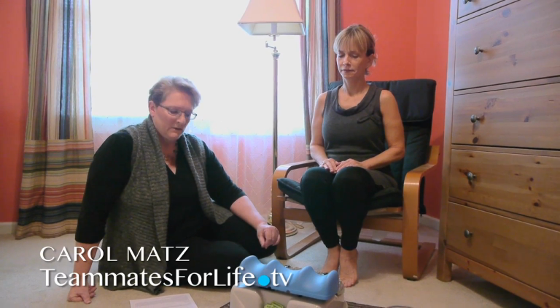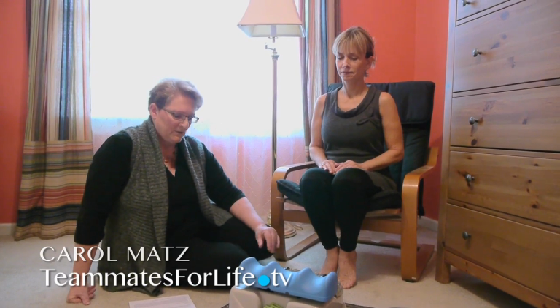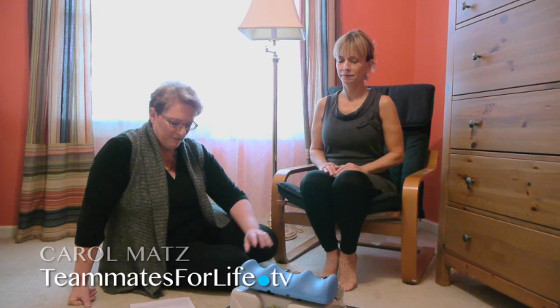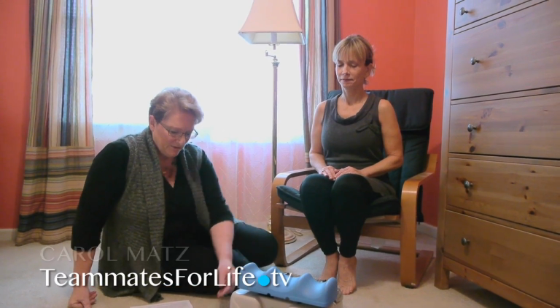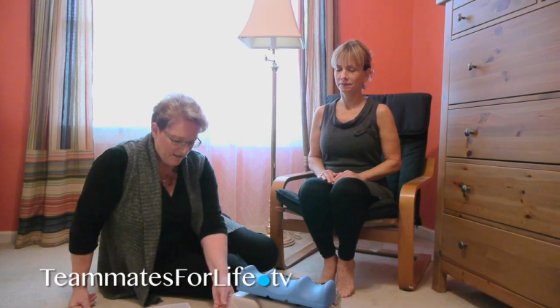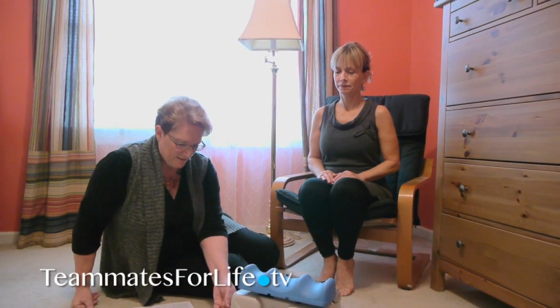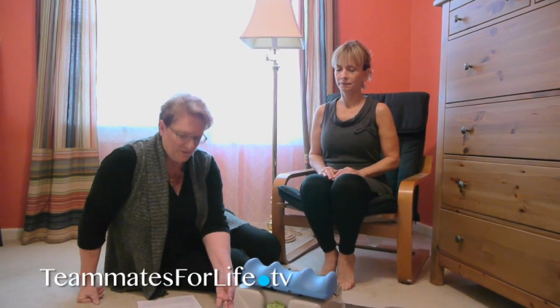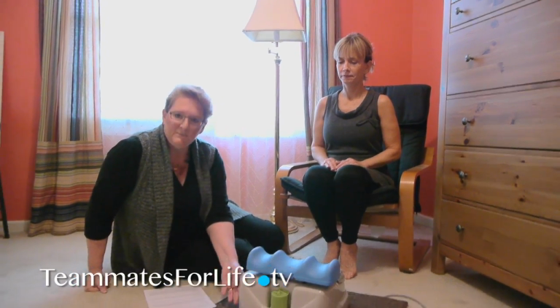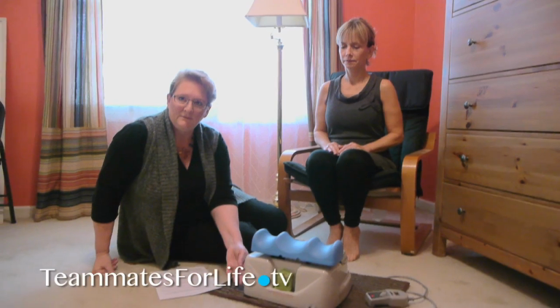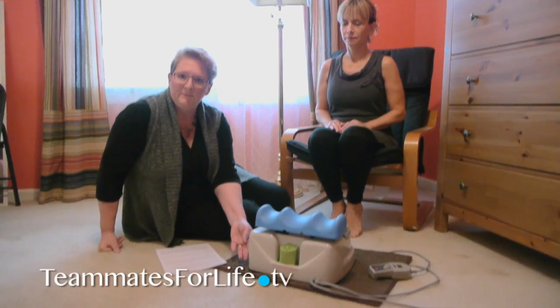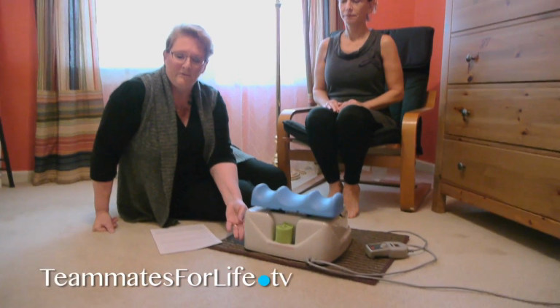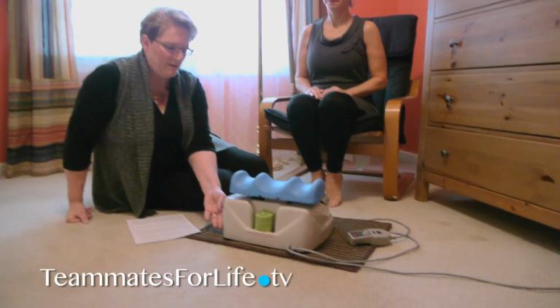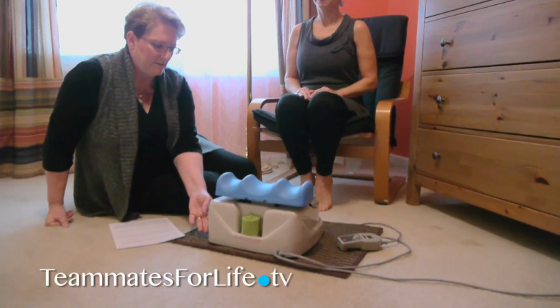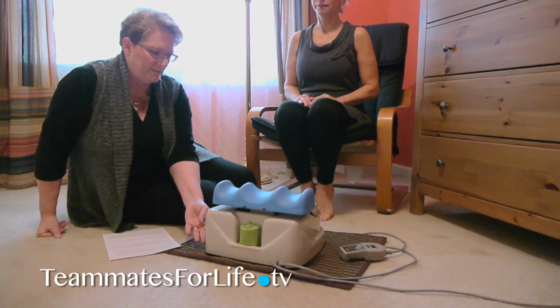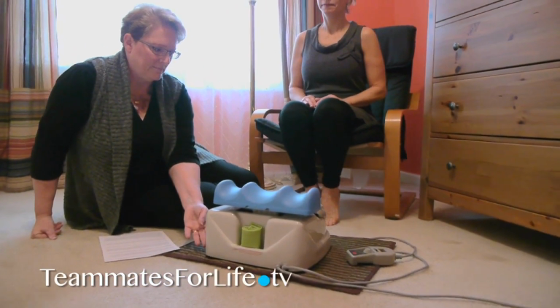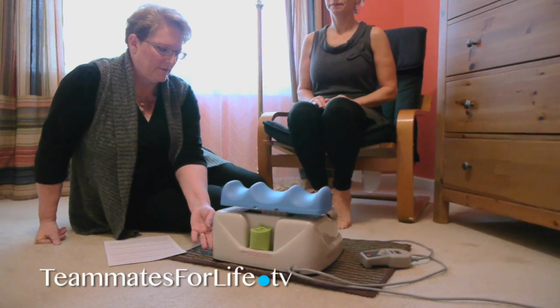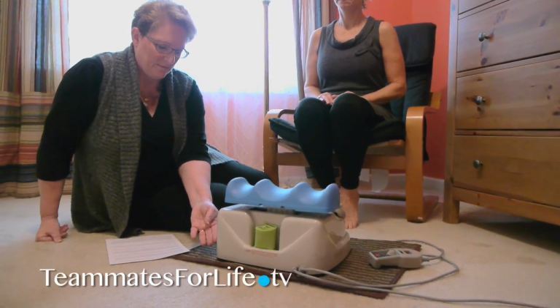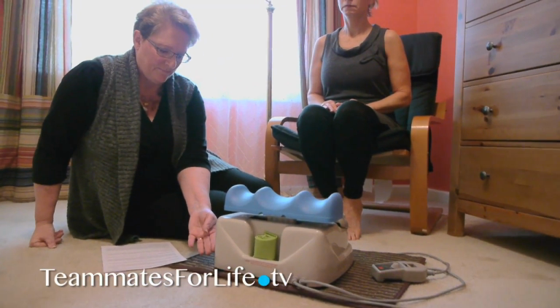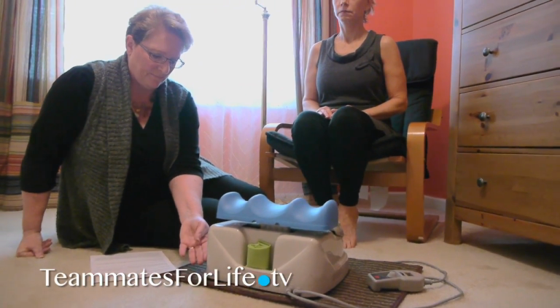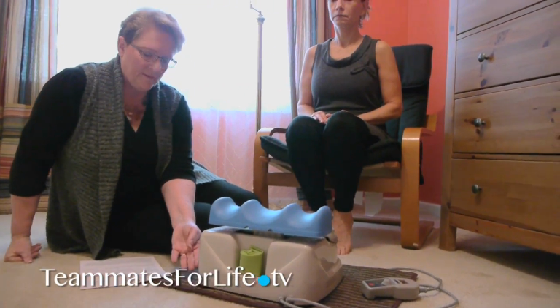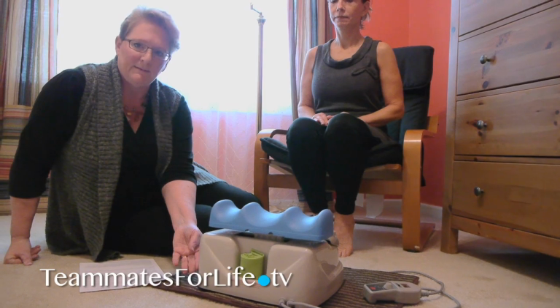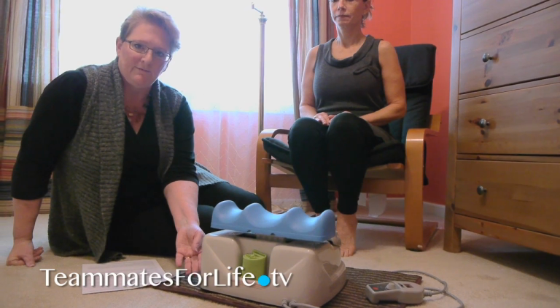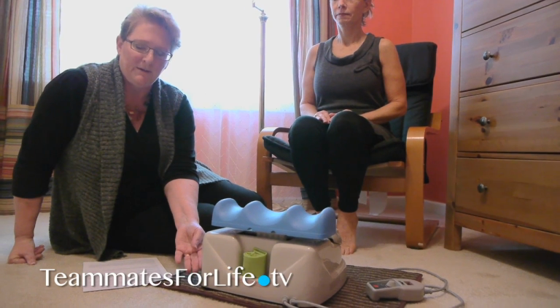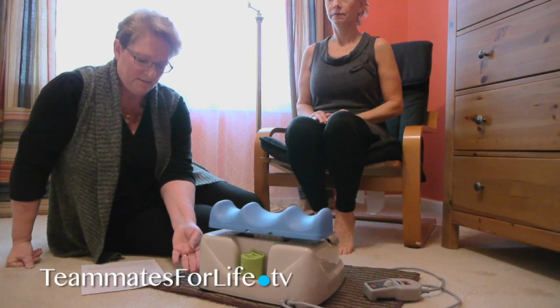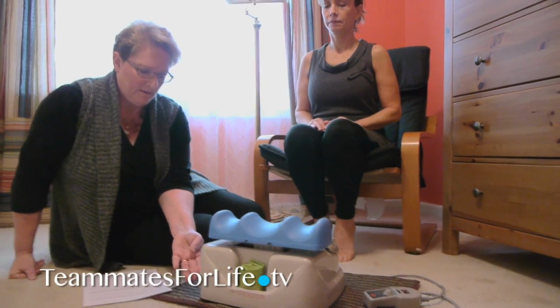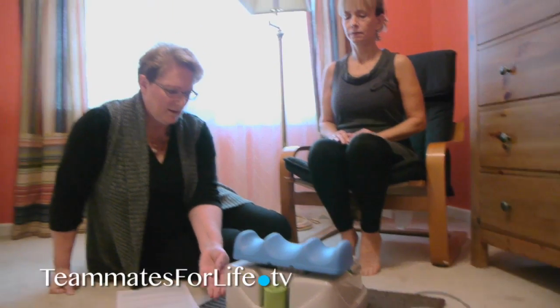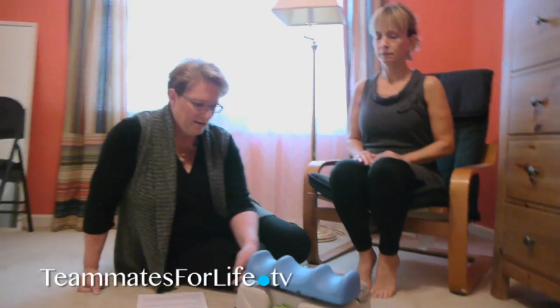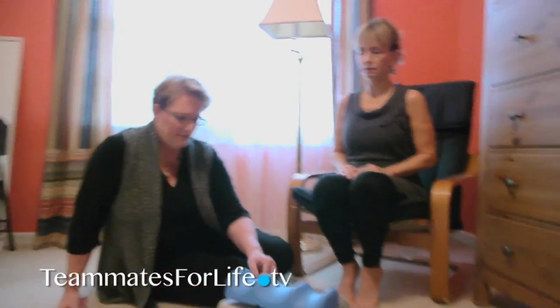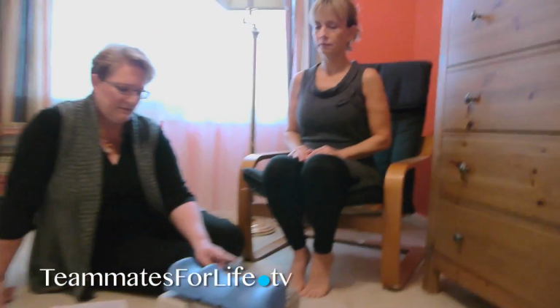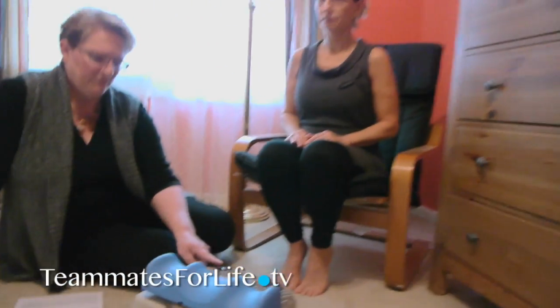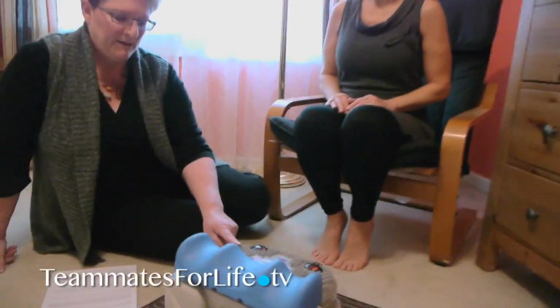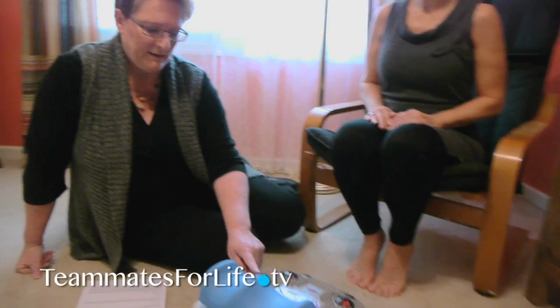I'm going to turn it on so you can see what it looks like without feet on it. That's the vibration and this is the infrared lighting.